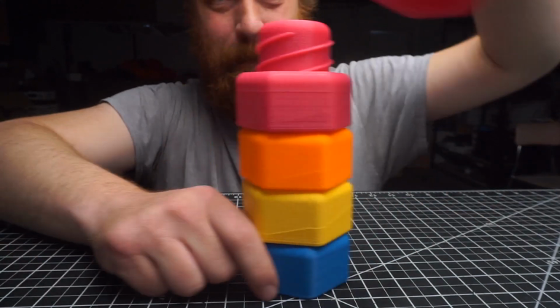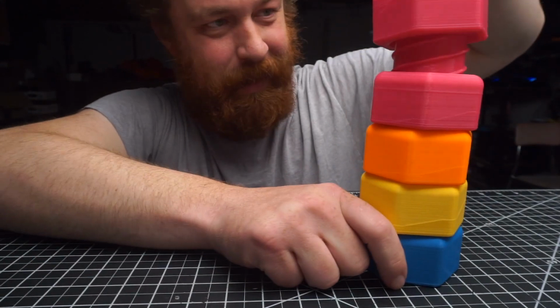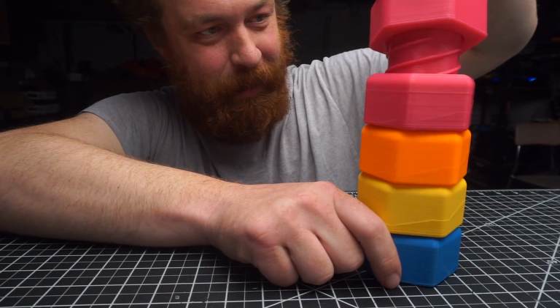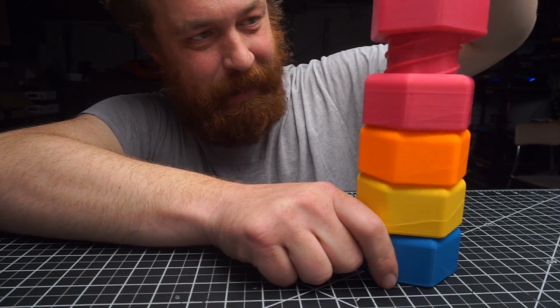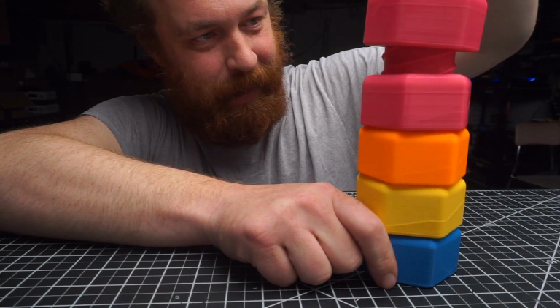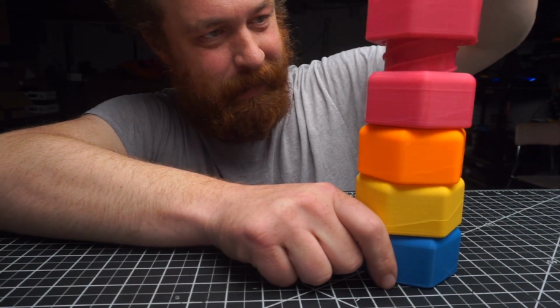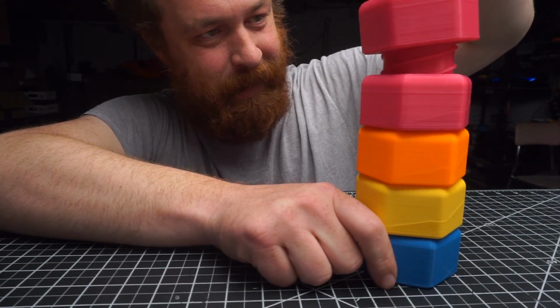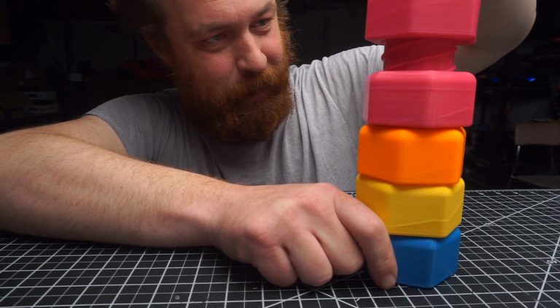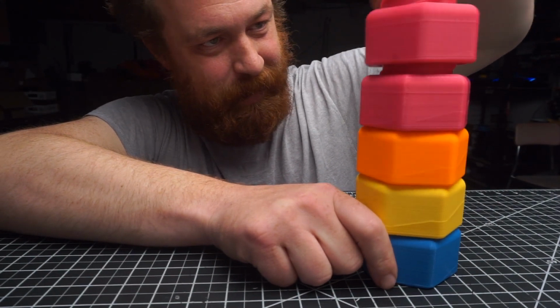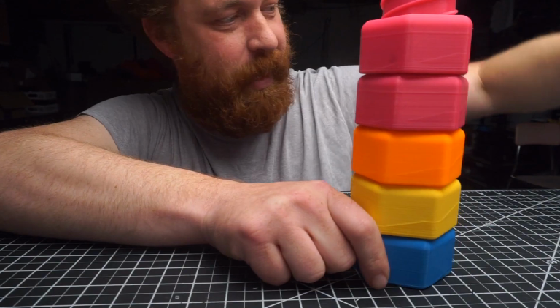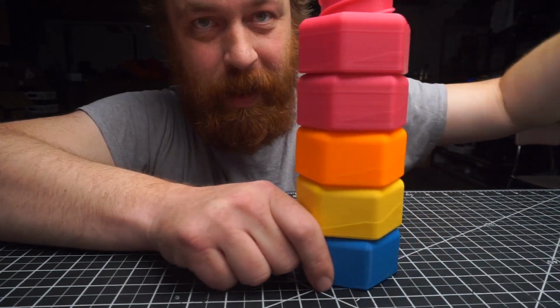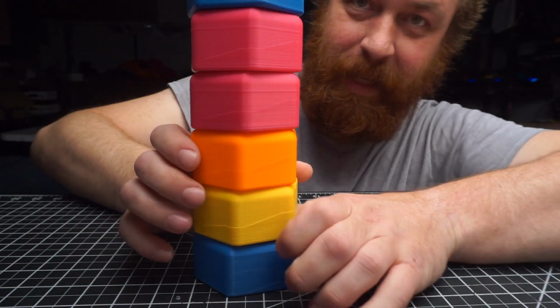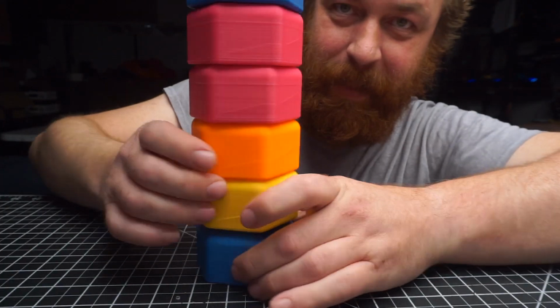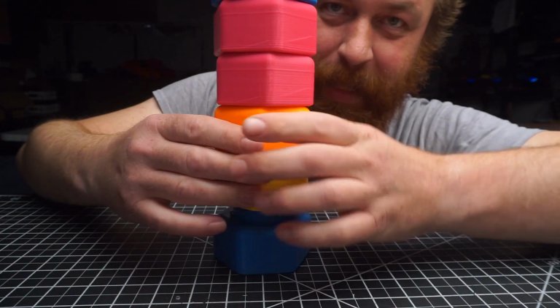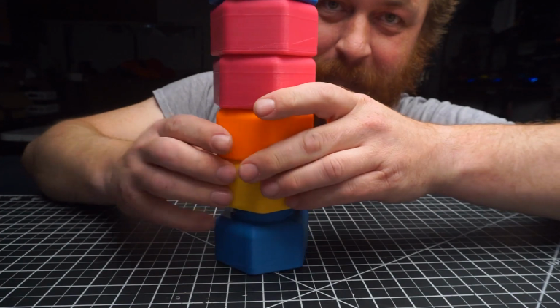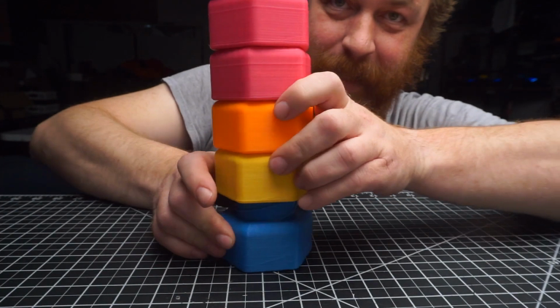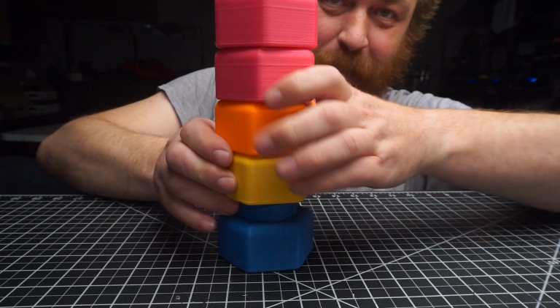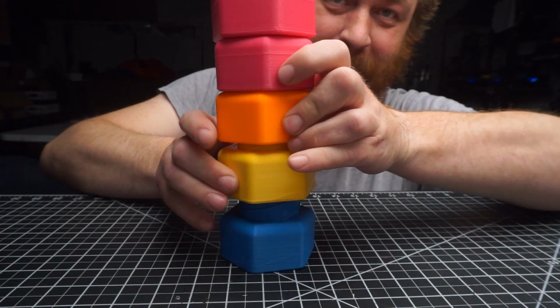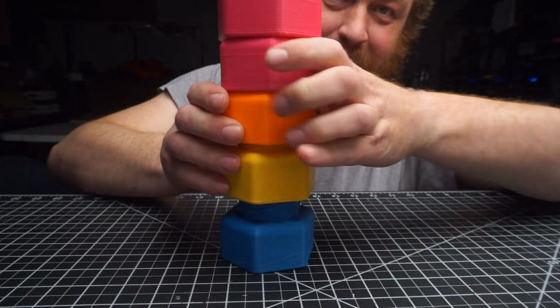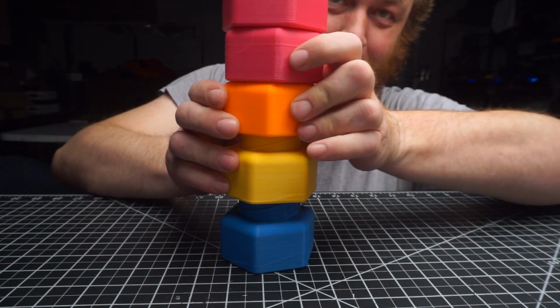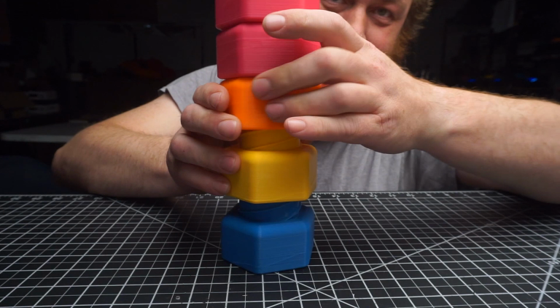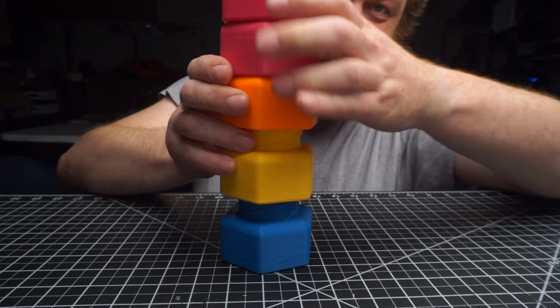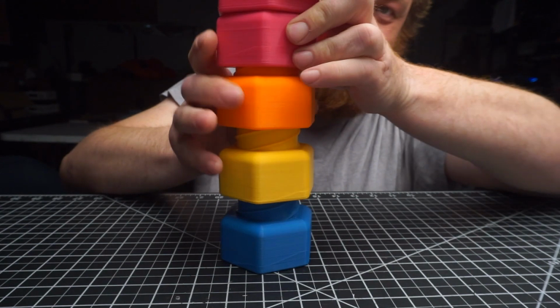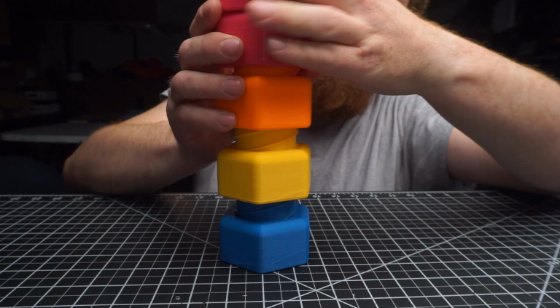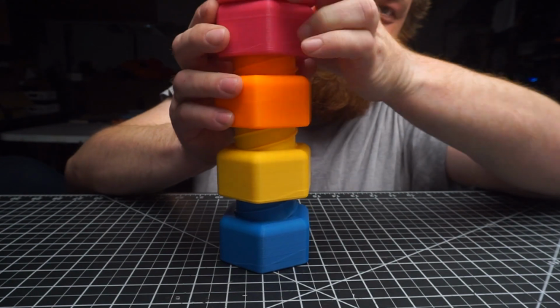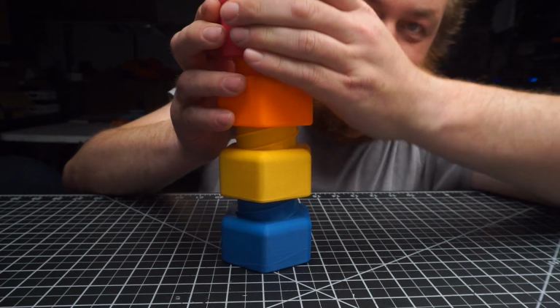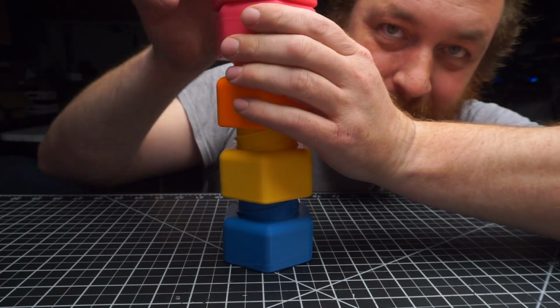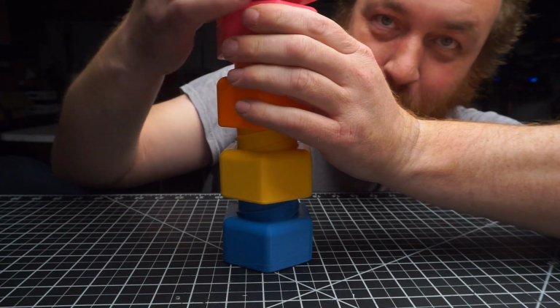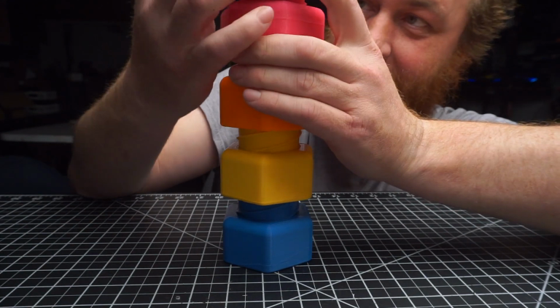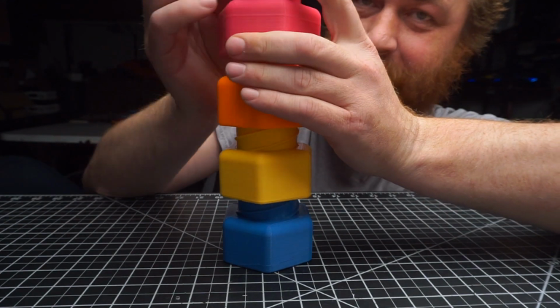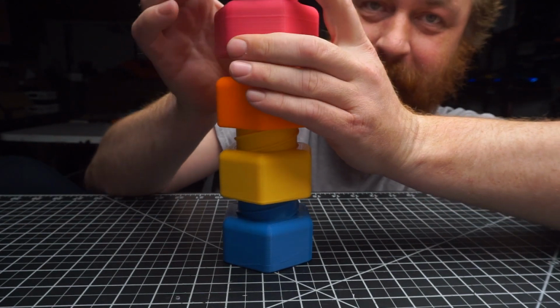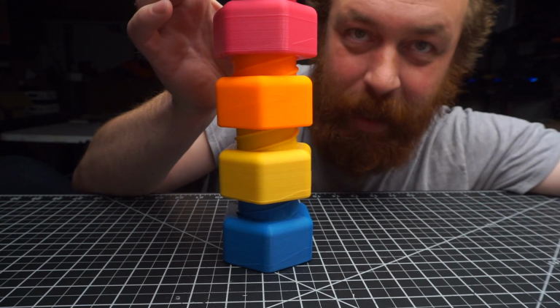They all kind of go together like this — you just screw them together. I kind of like fiddling with them like this if you preload them with some pressure. Let's see if I can make a boomerang out of this. Here we go.